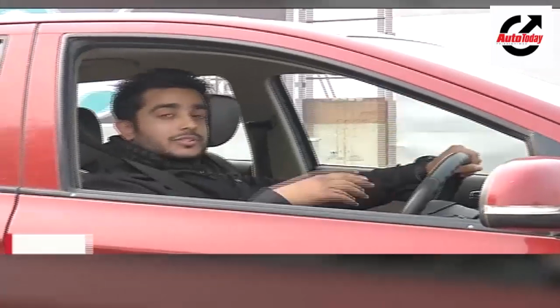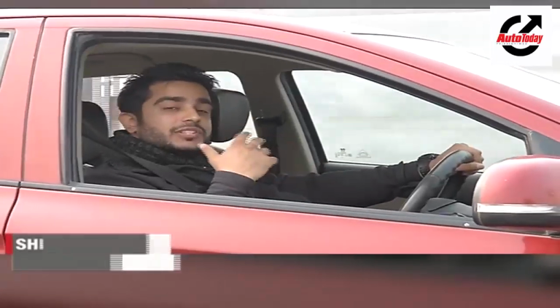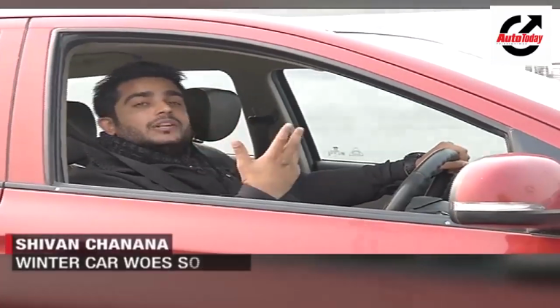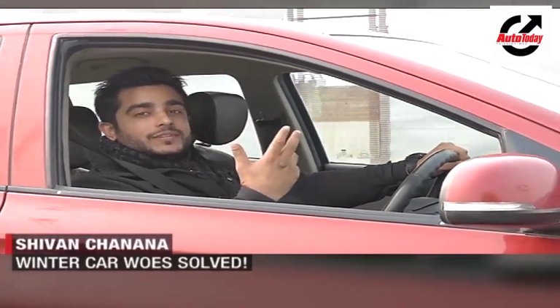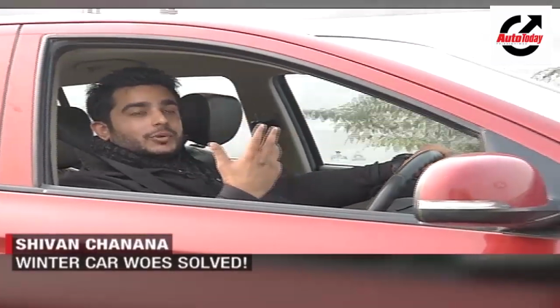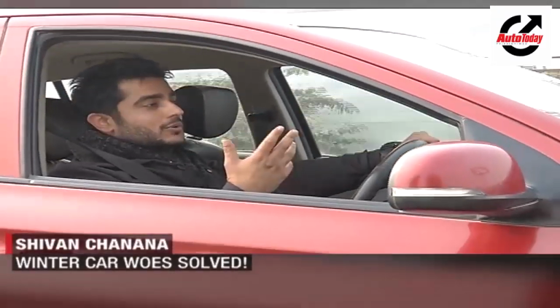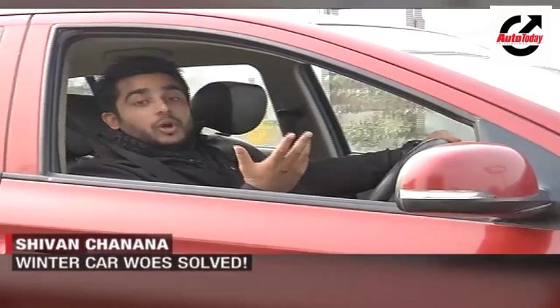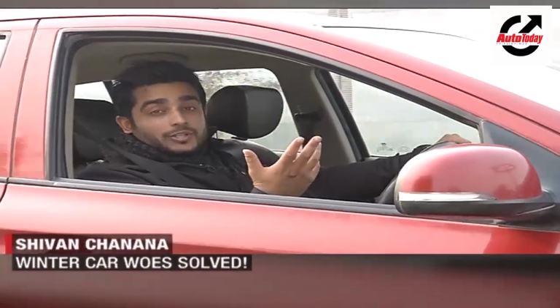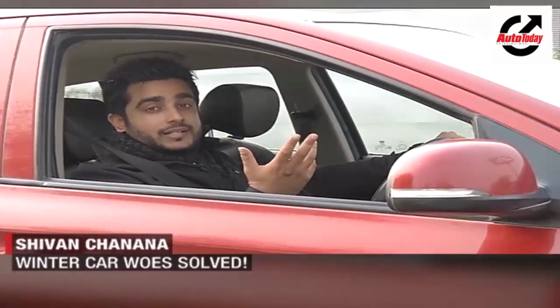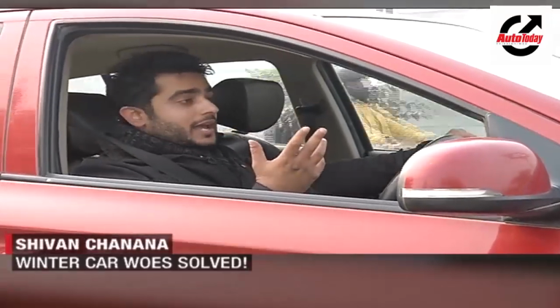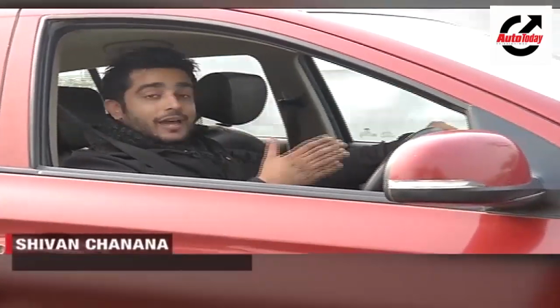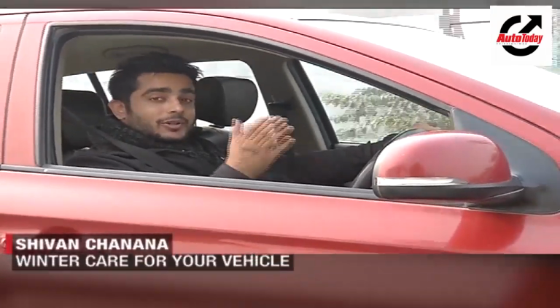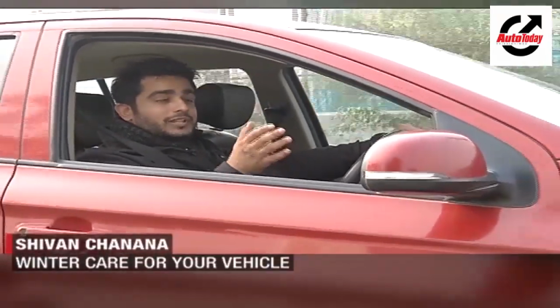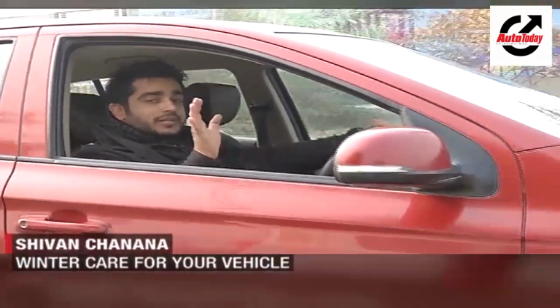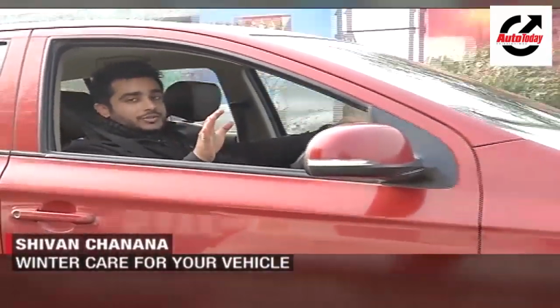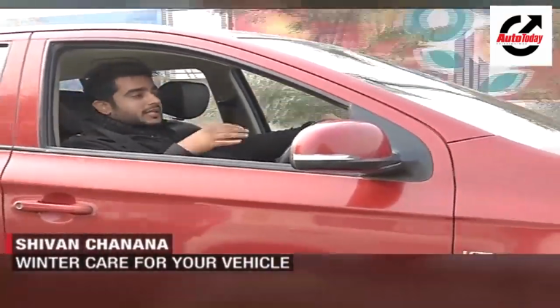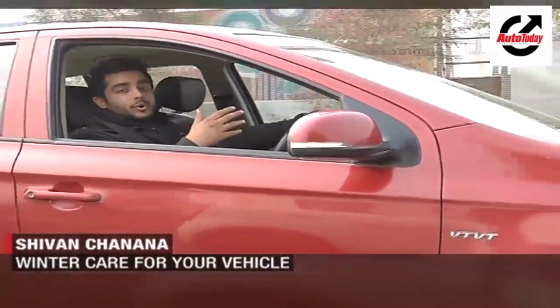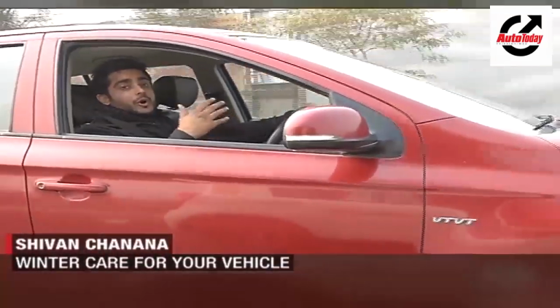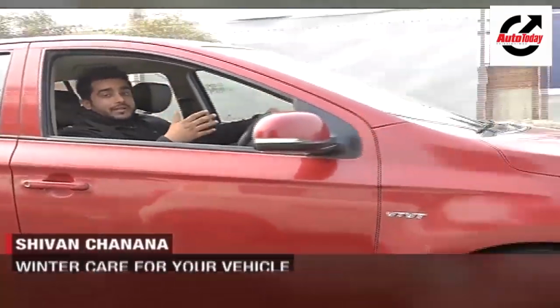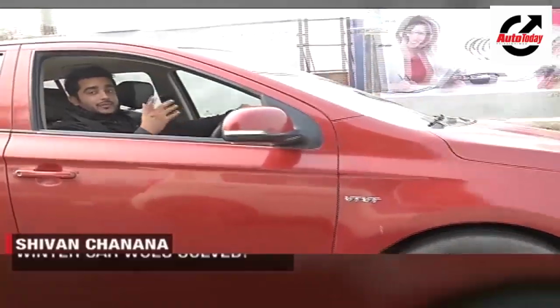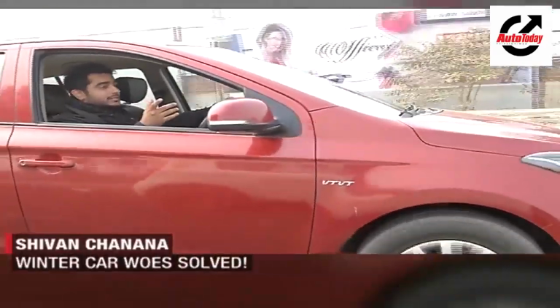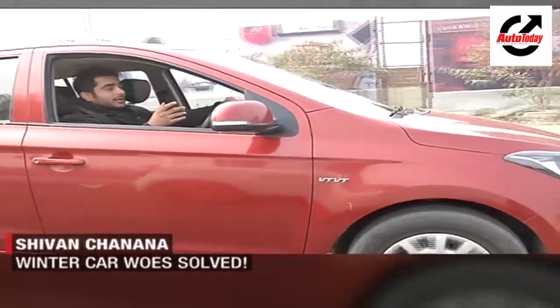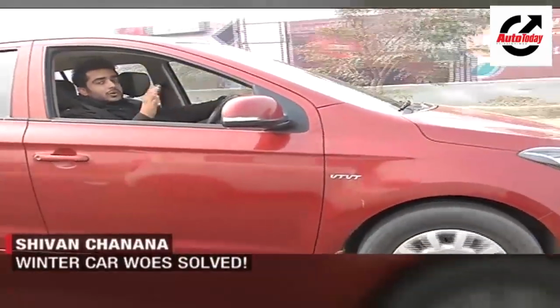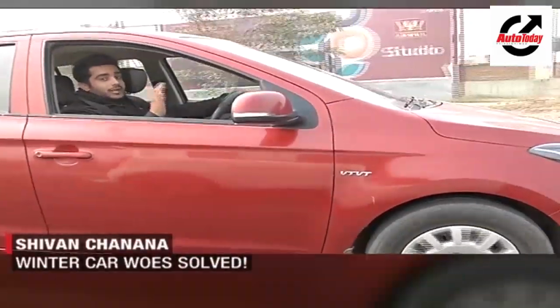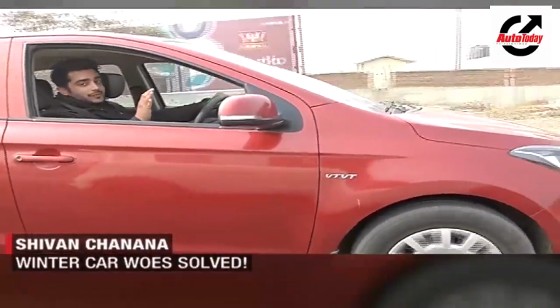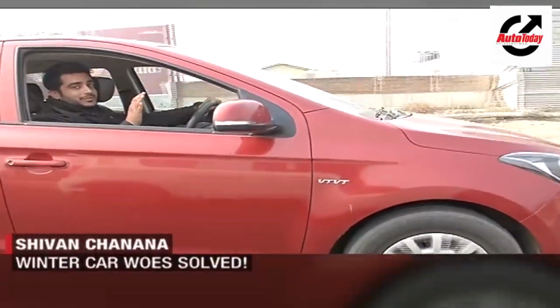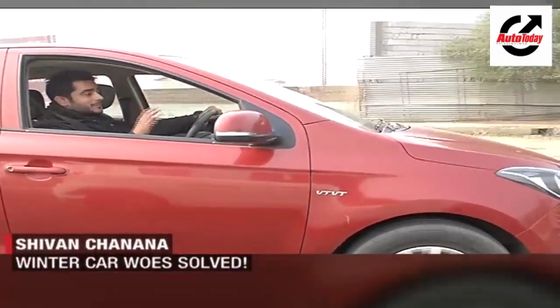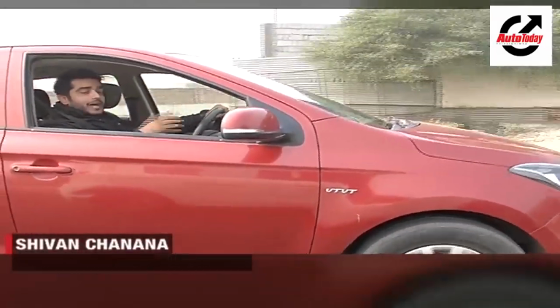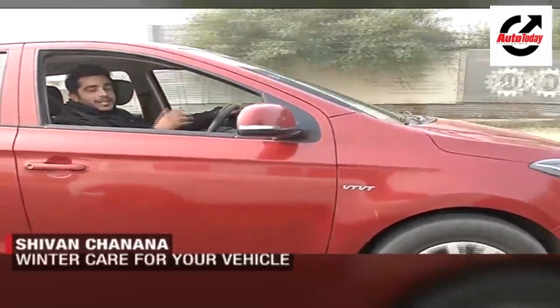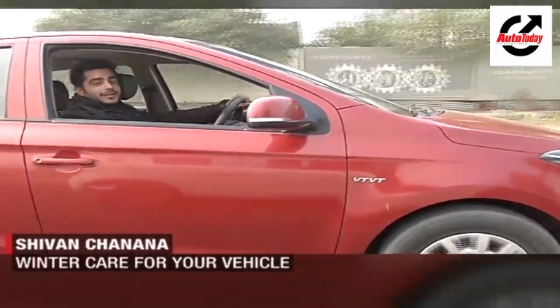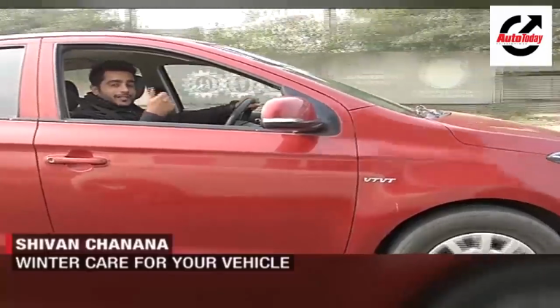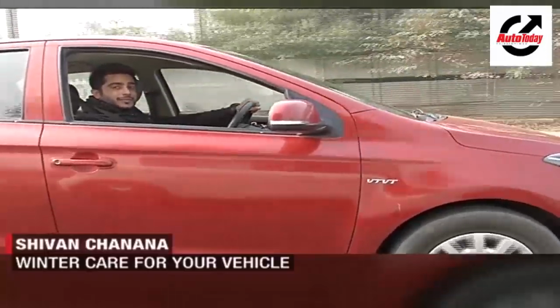So this was just a short list of things to look into to prep your car for winter. And if you have checked all these points, you can rest assured that the next time you go for a long drive in winter, at least your car won't have any performance issues. I'm Shivanchana, signing off — I'll see you next week.